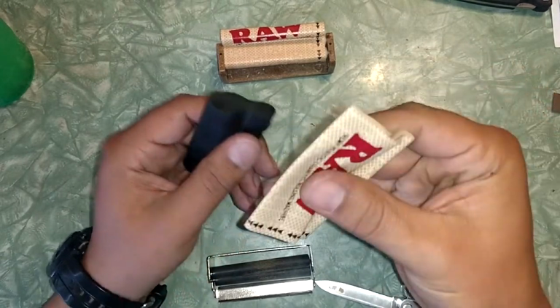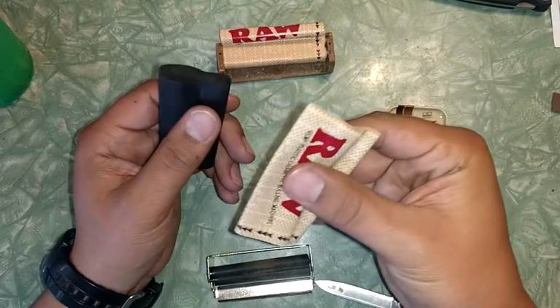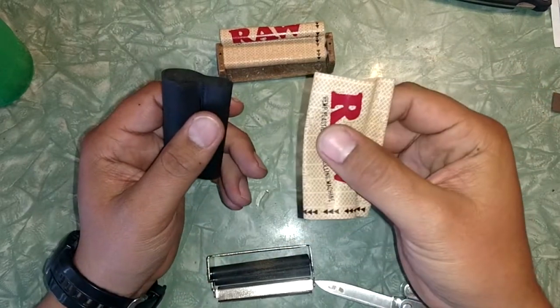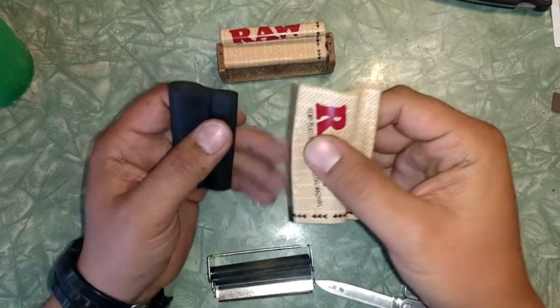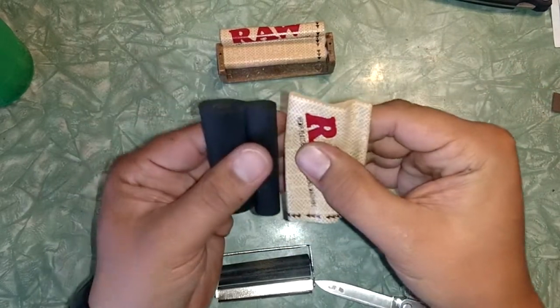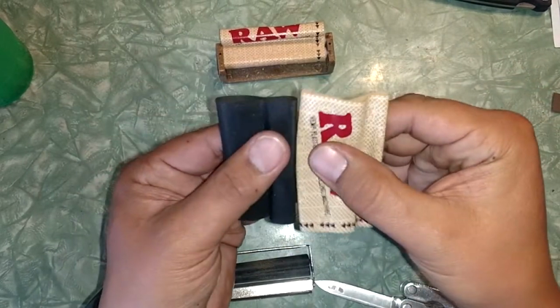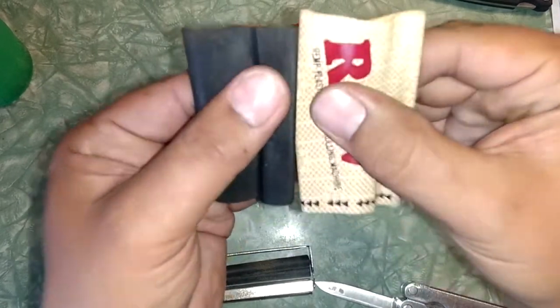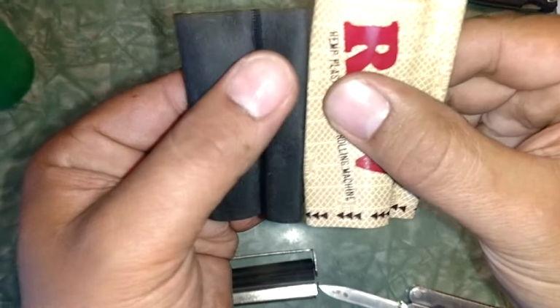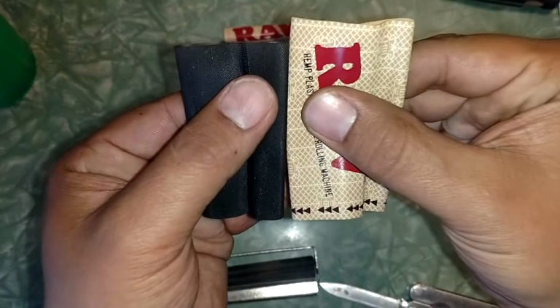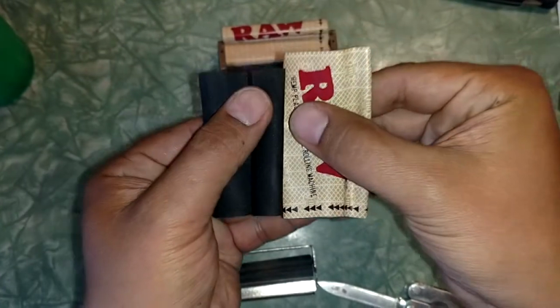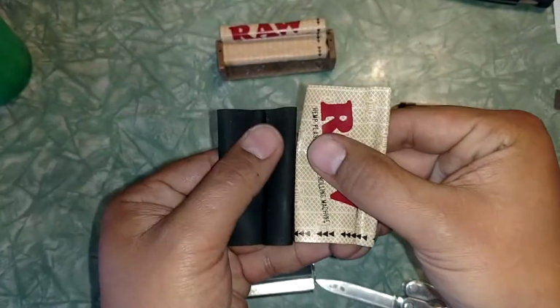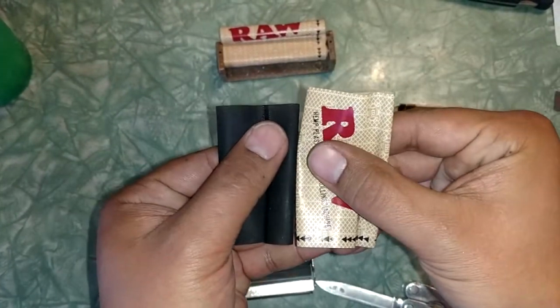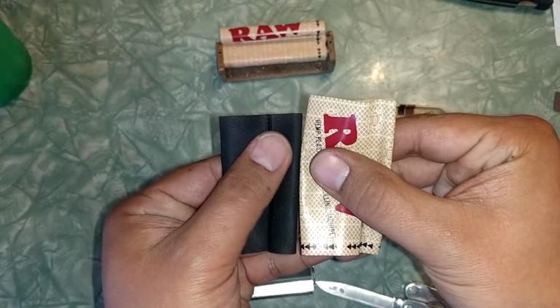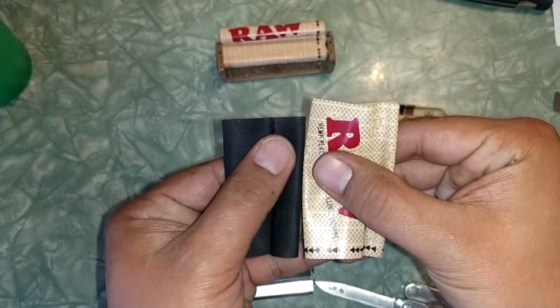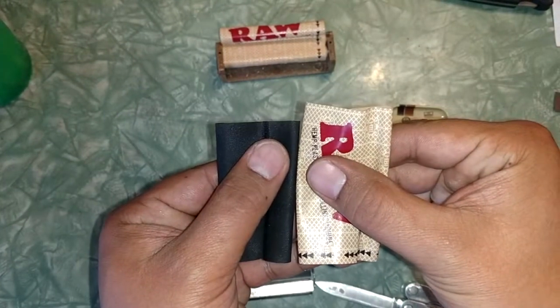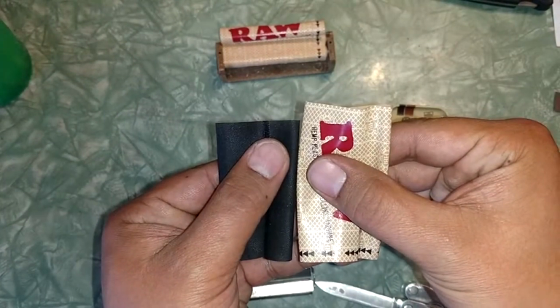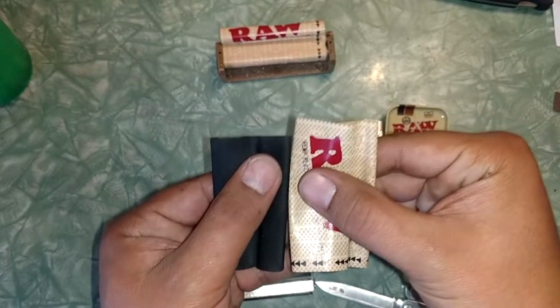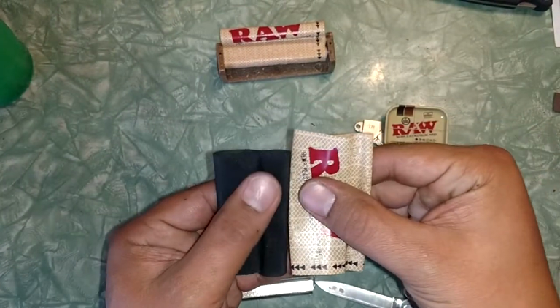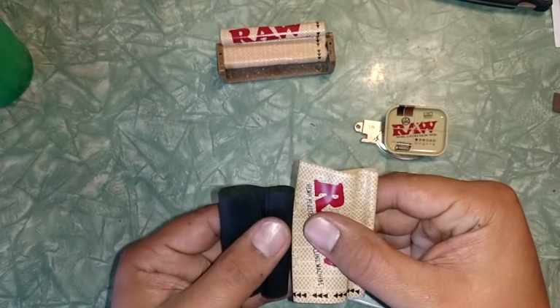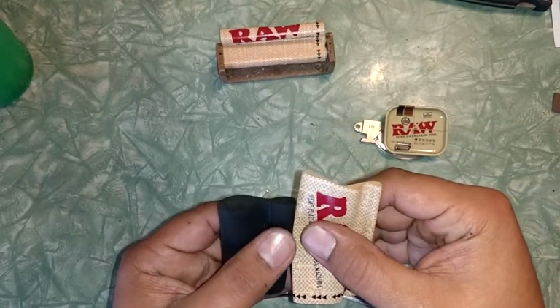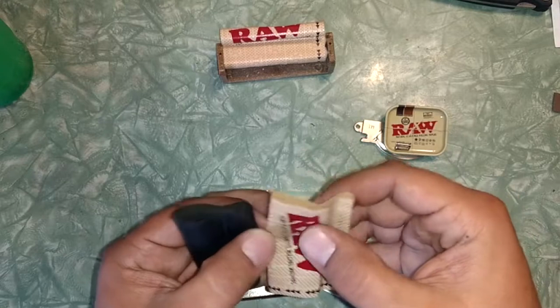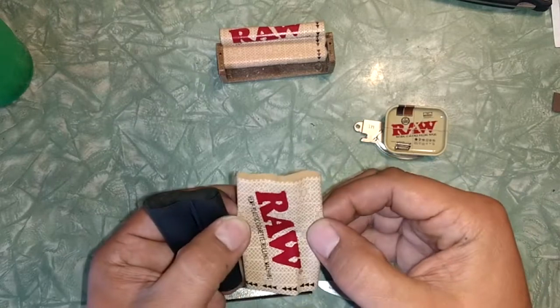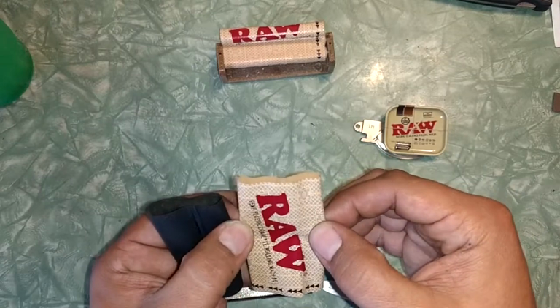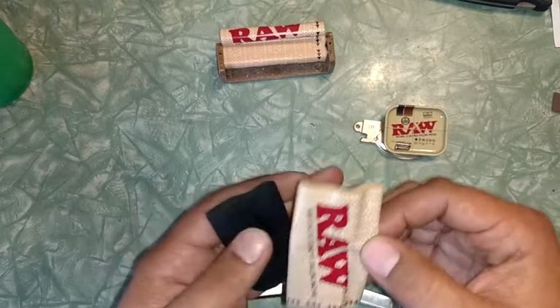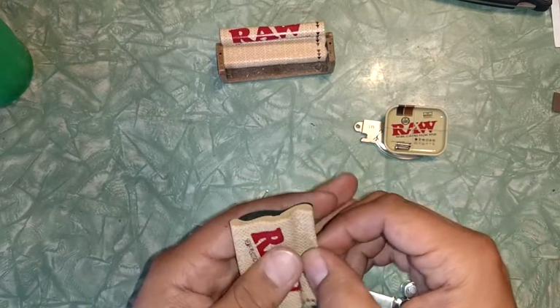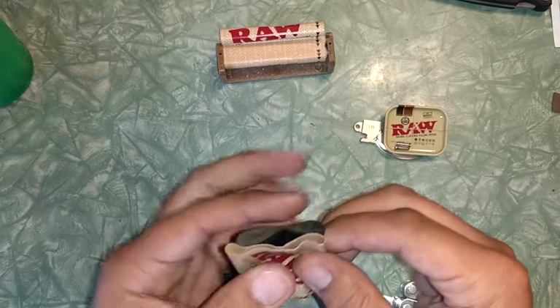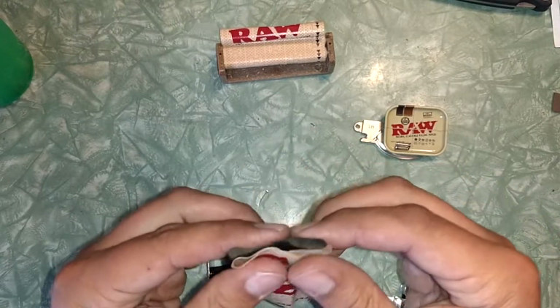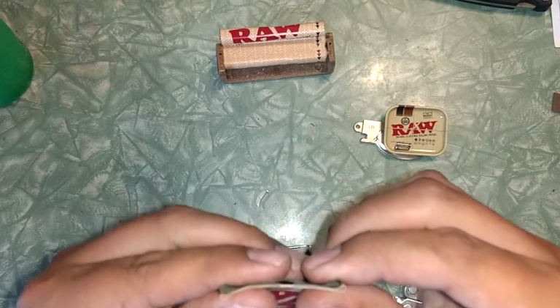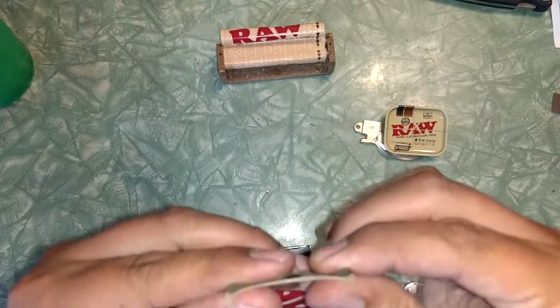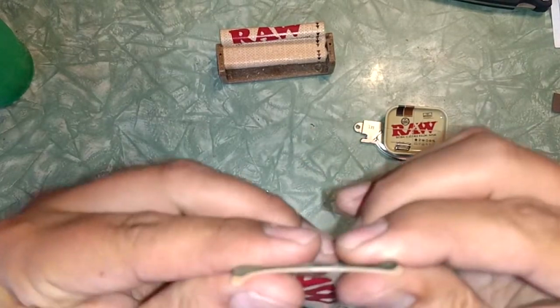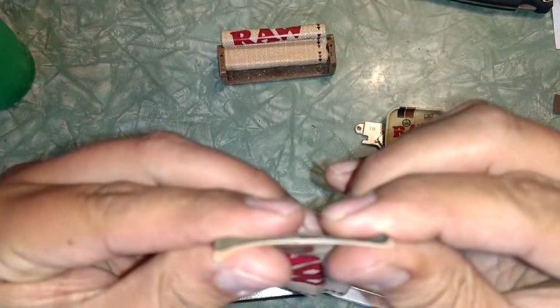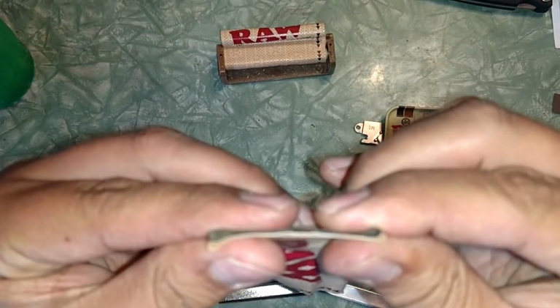This one's just a little bit bigger than the other one — it's longer, and I think it's just a little bit wider too.